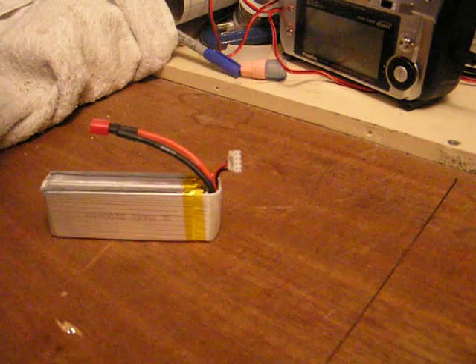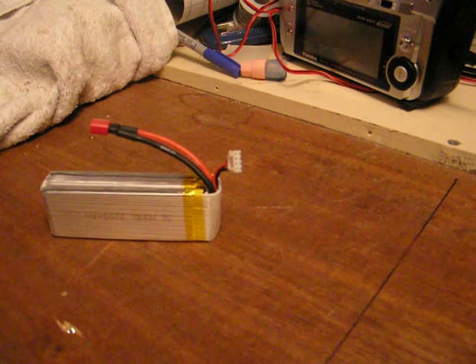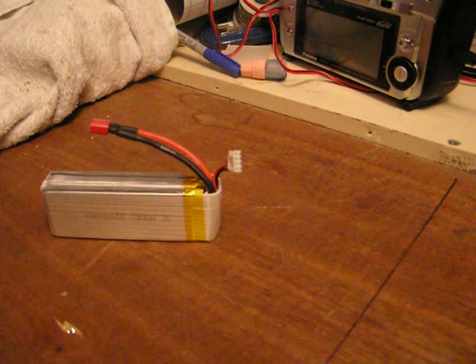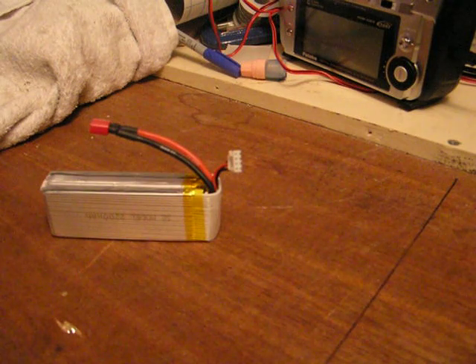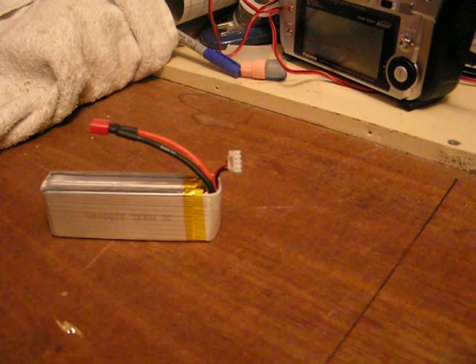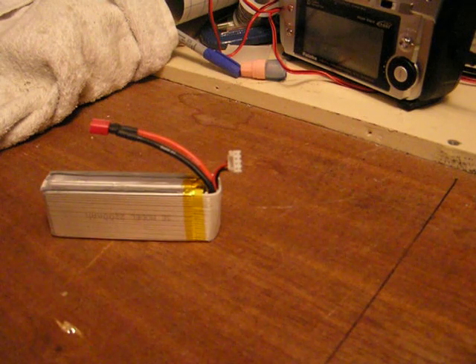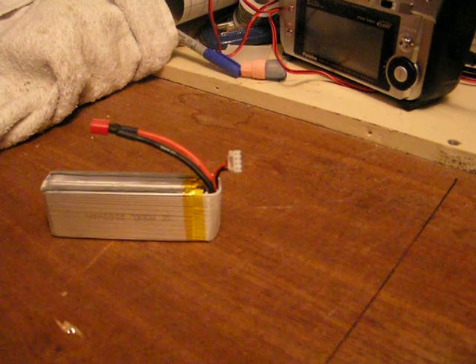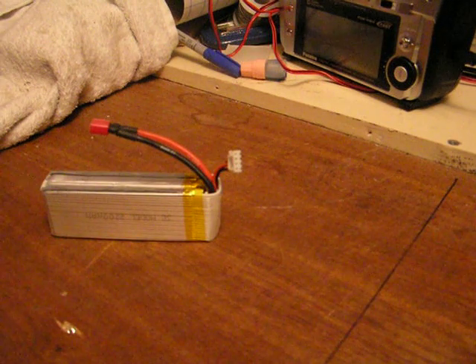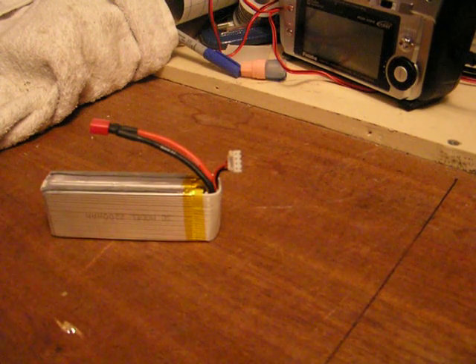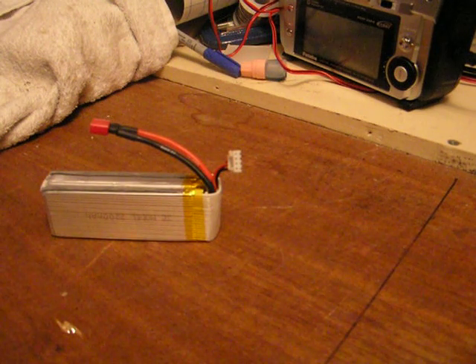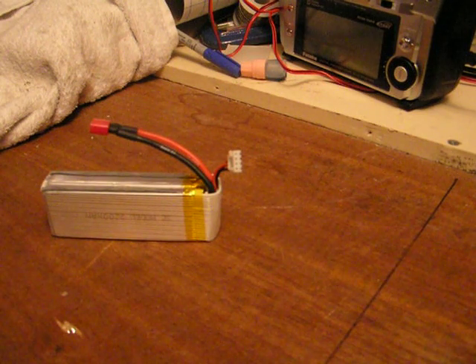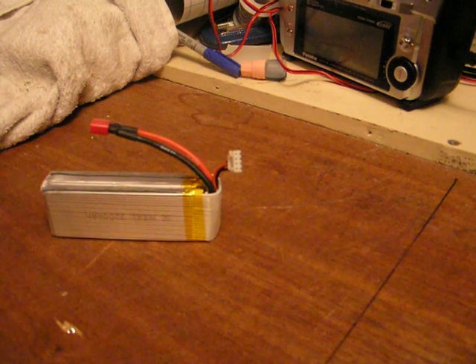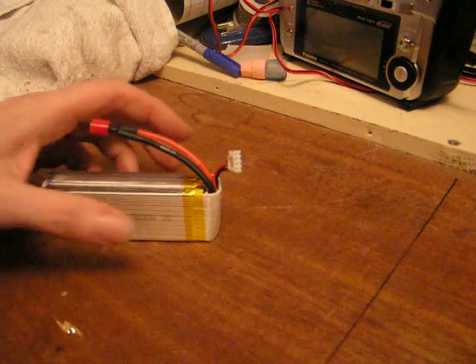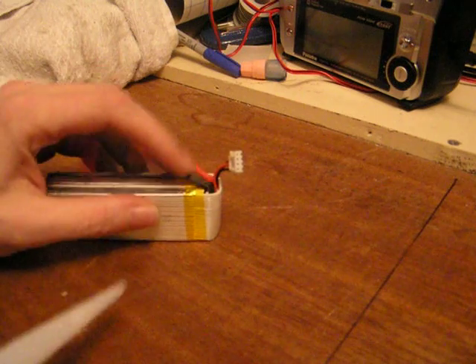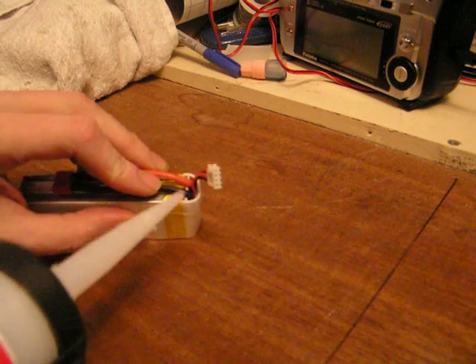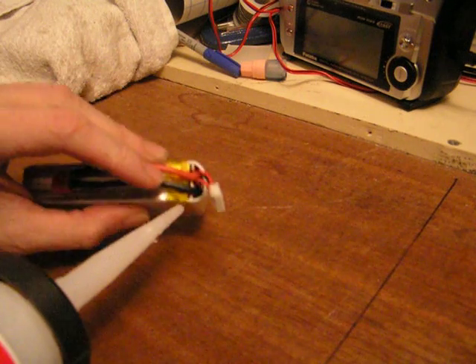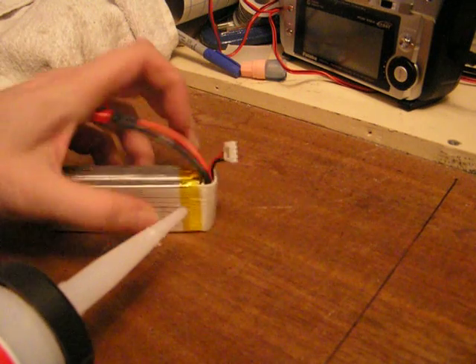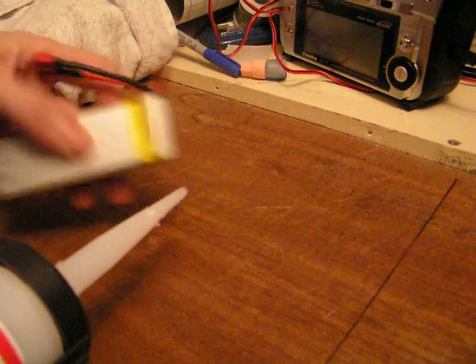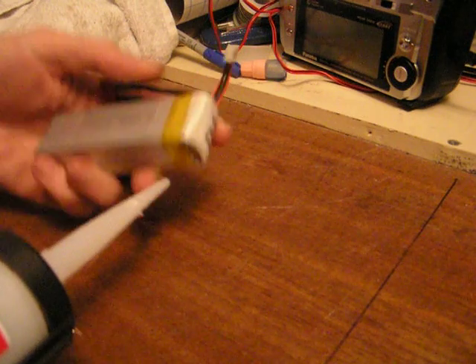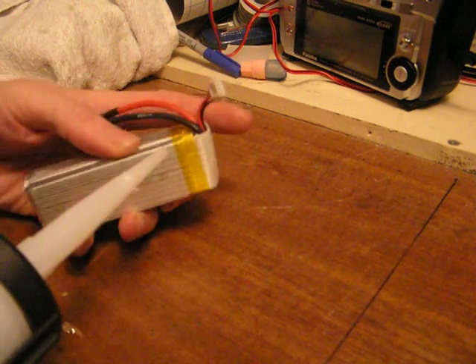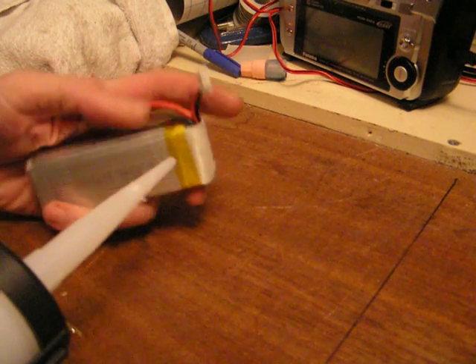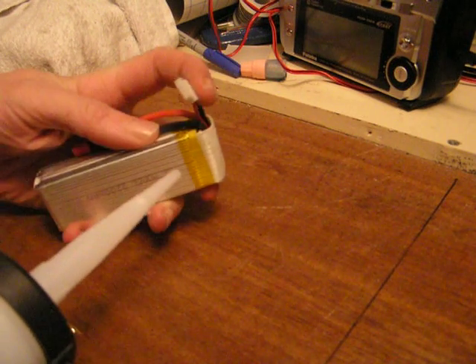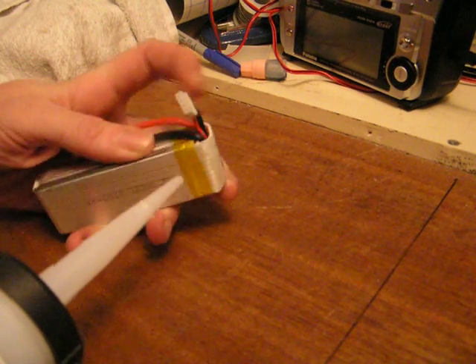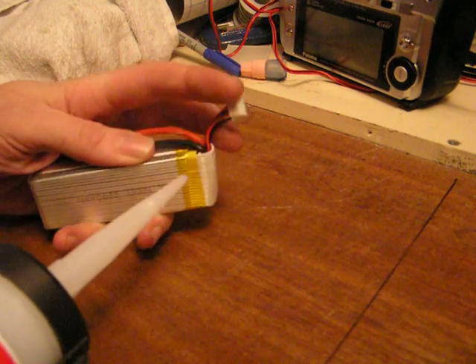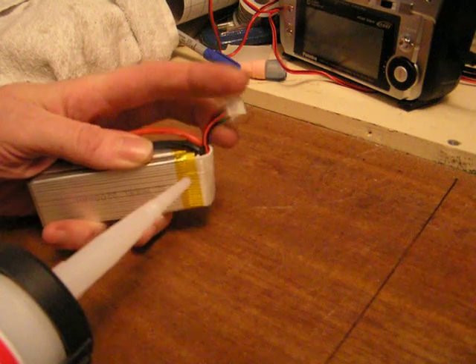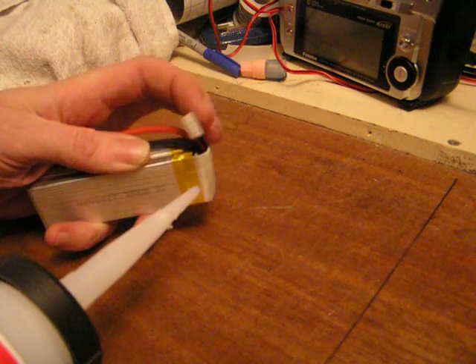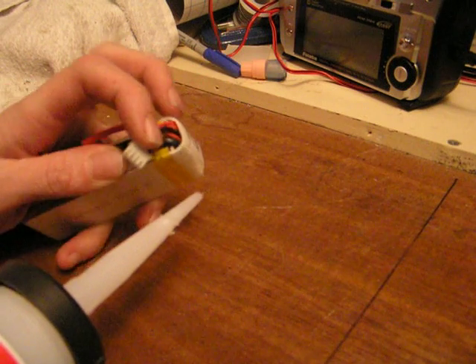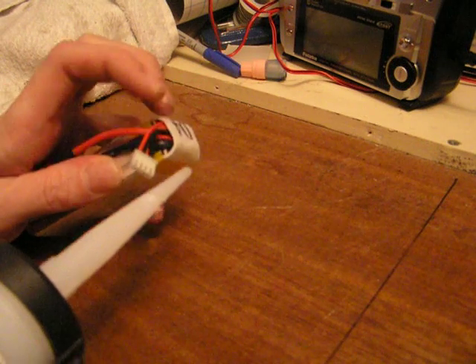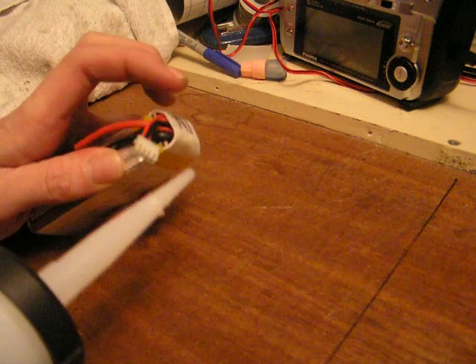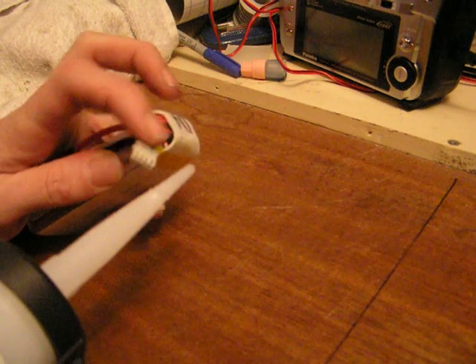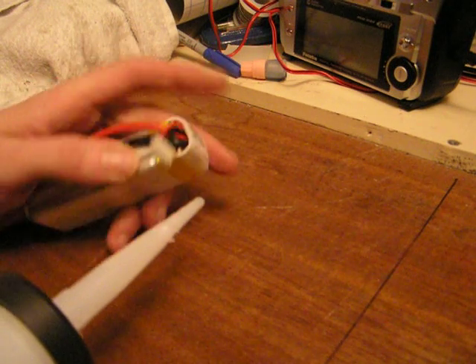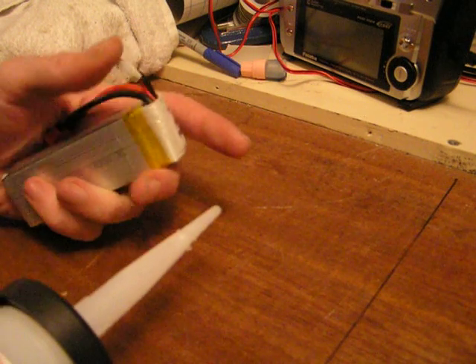This is a little video for protecting the balance lead of your LiPo. You'll notice that sometimes when you plug it in and out, these leads have a tendency to snap off the battery points.